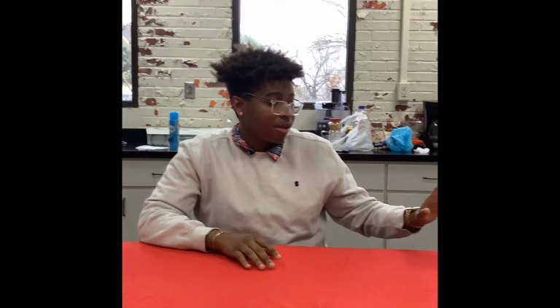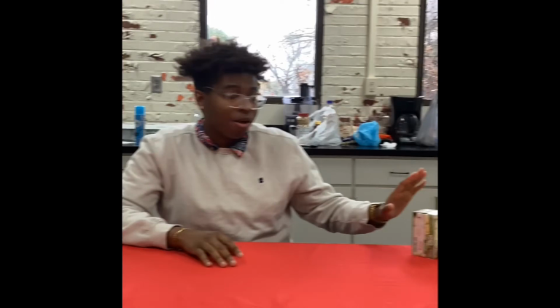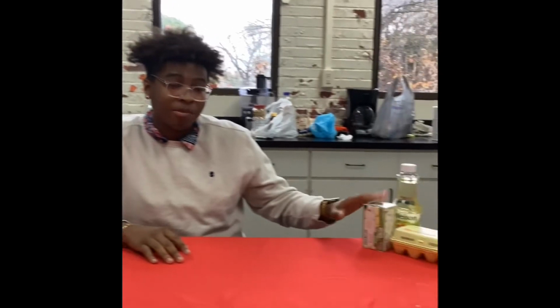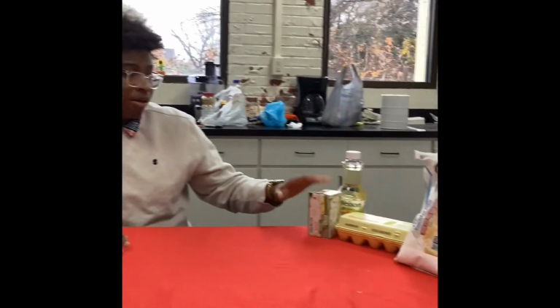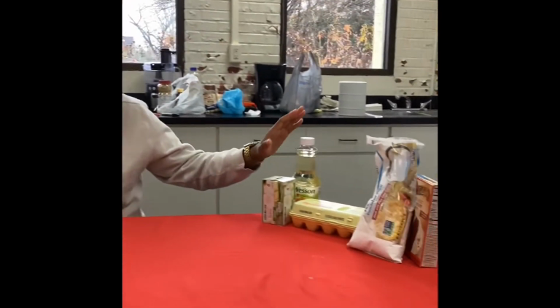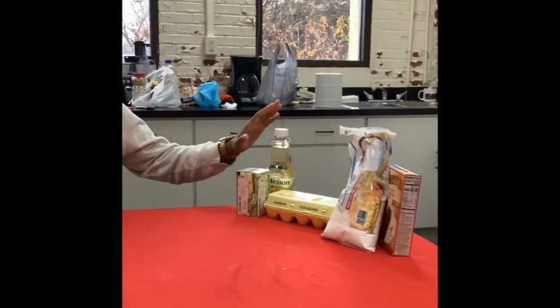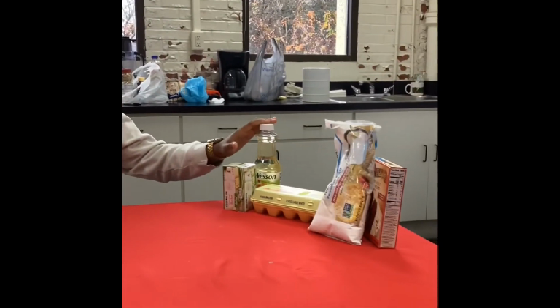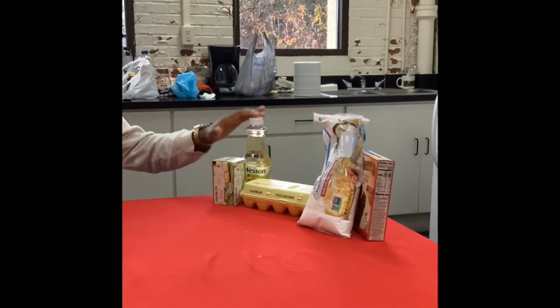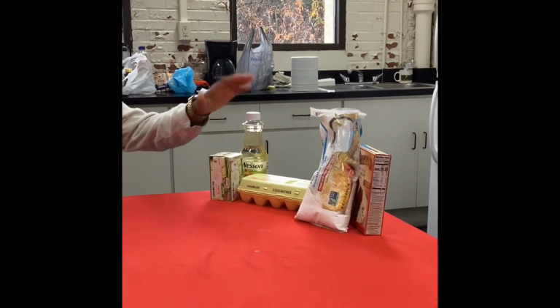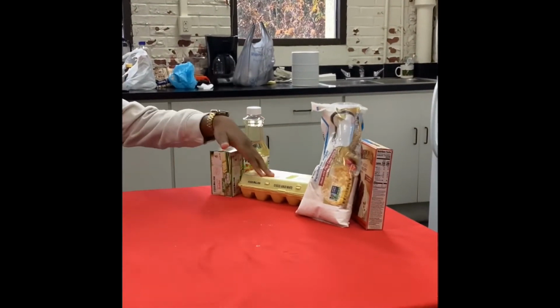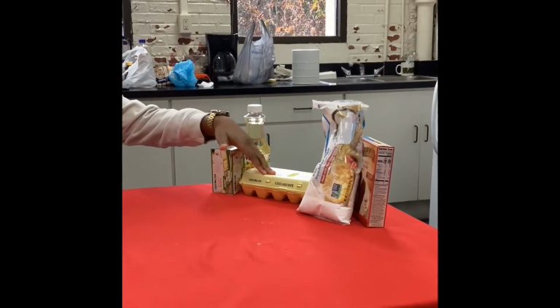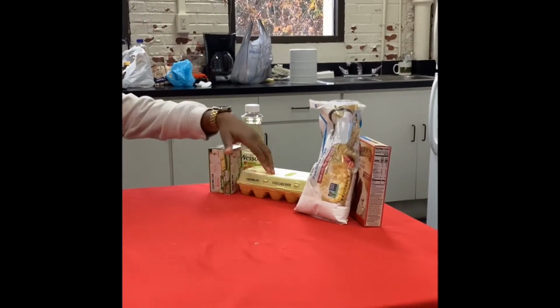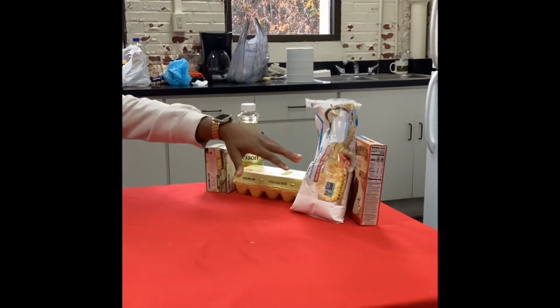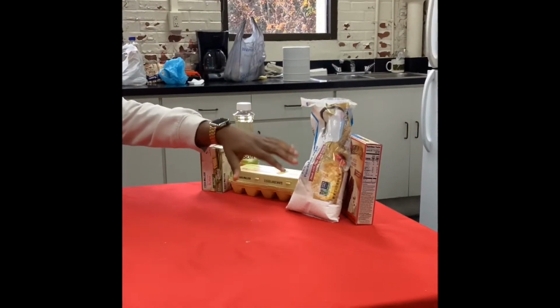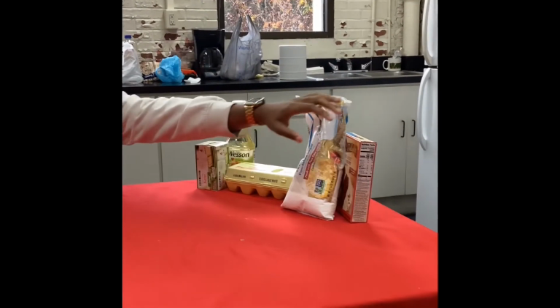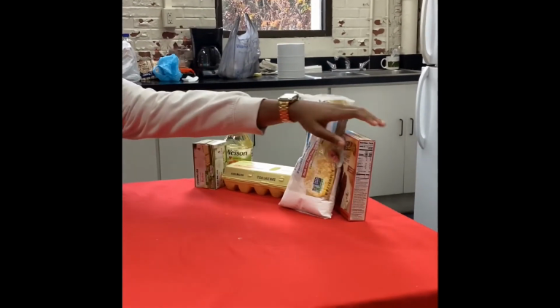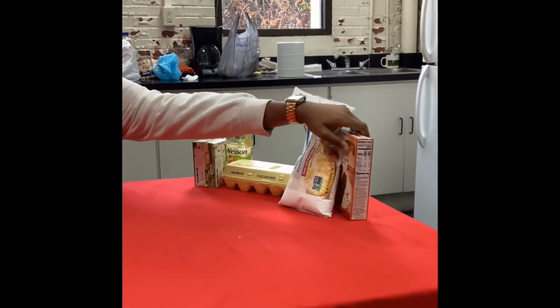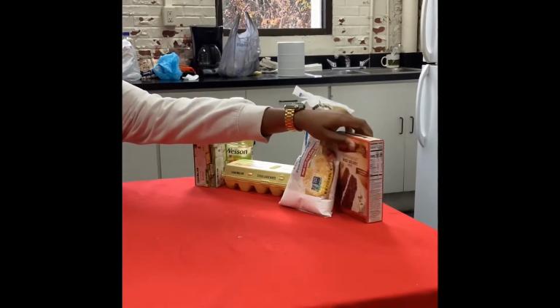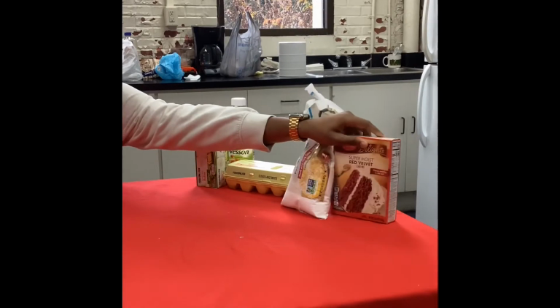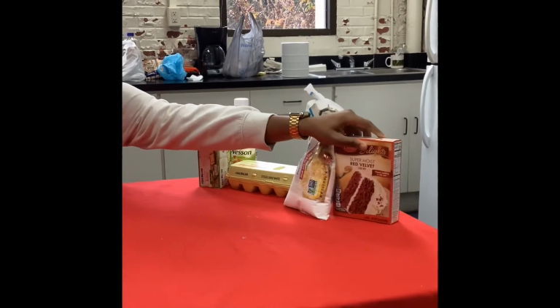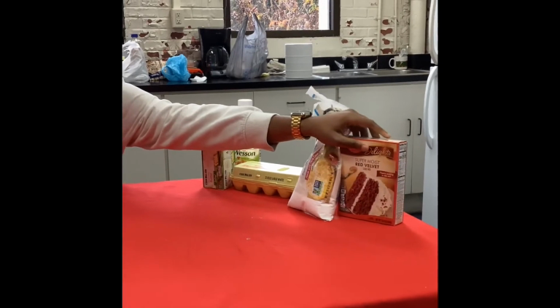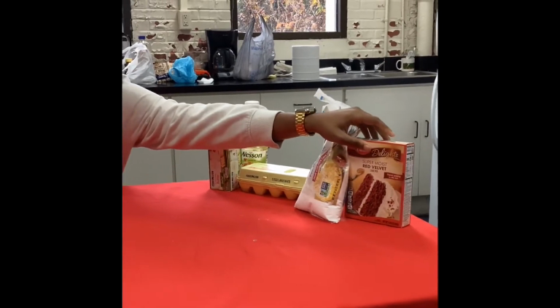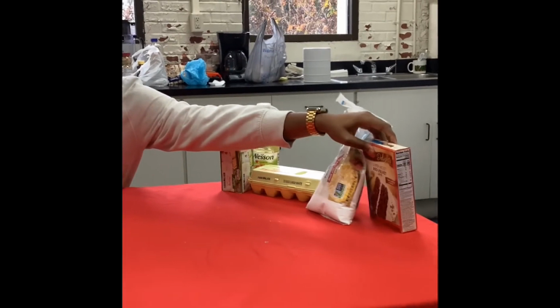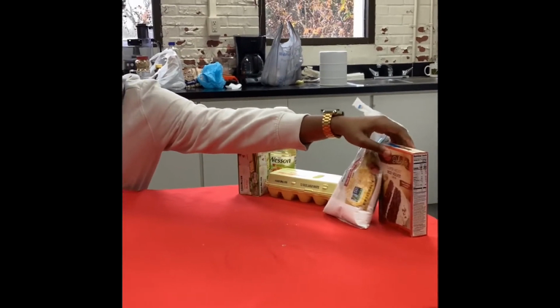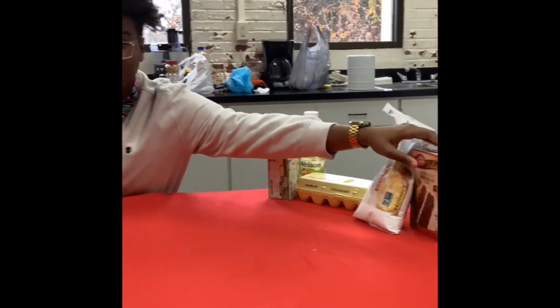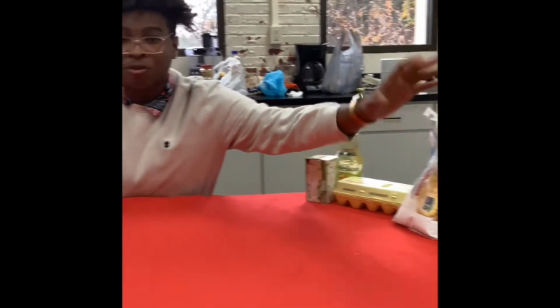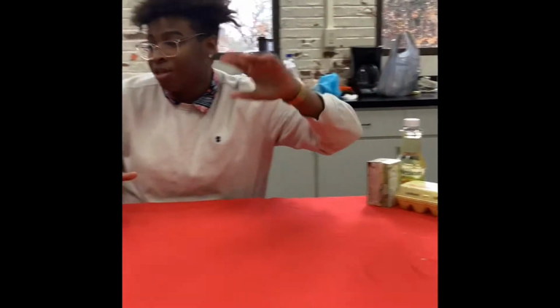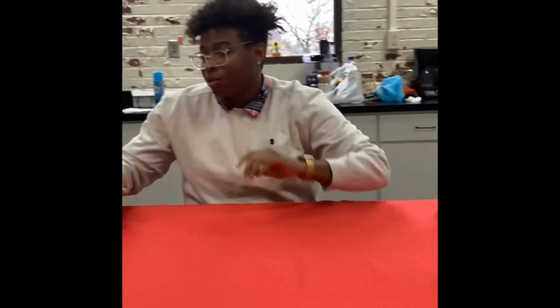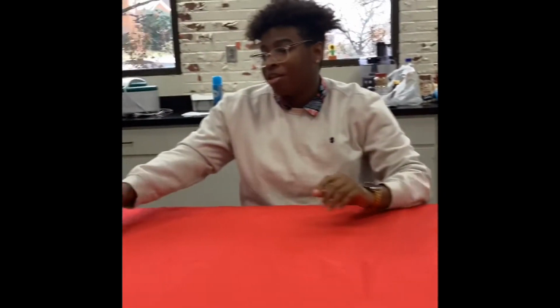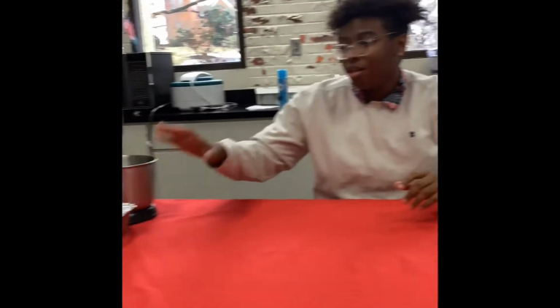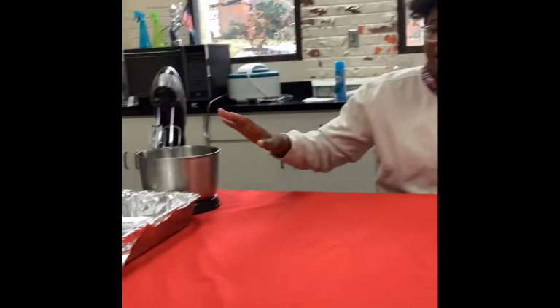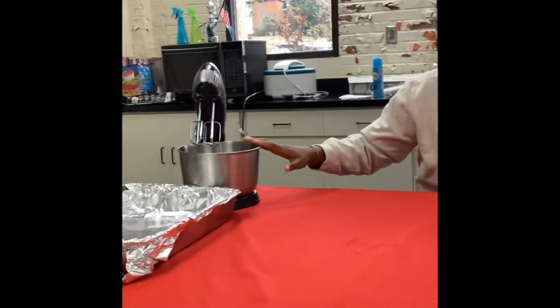All you need is butter or oil, two eggs, some powdered sugar, and some red velvet cake mix. Then the tools you're going to need are just a baking sheet and a mixer.